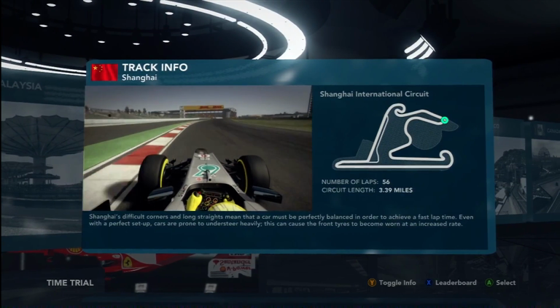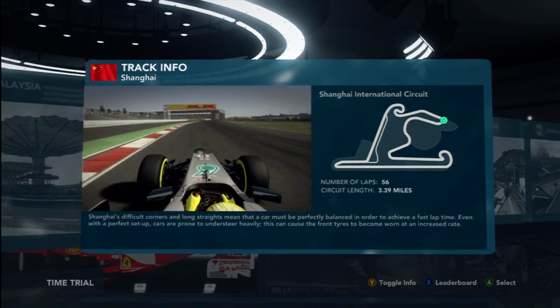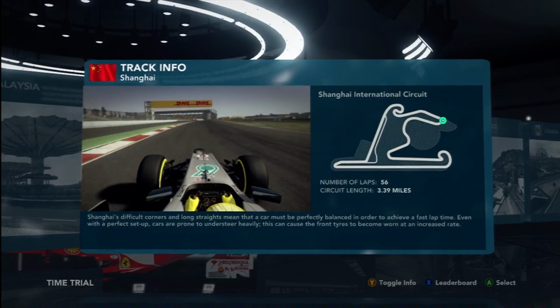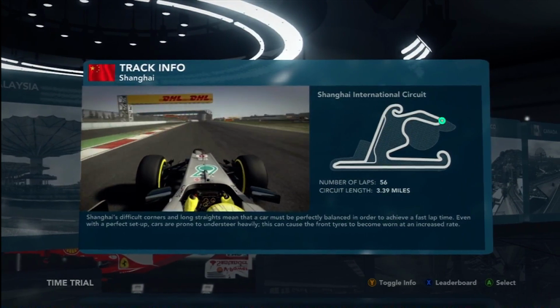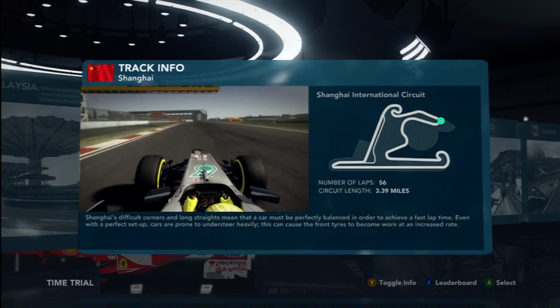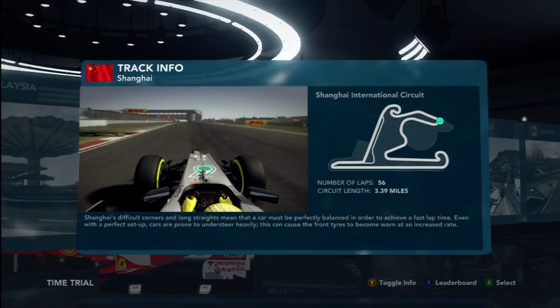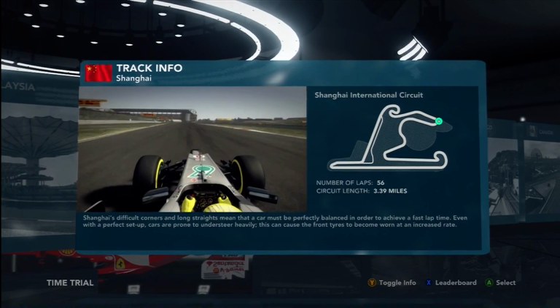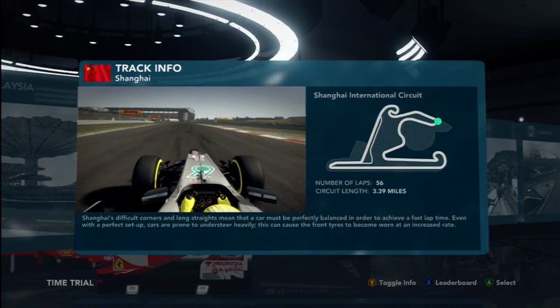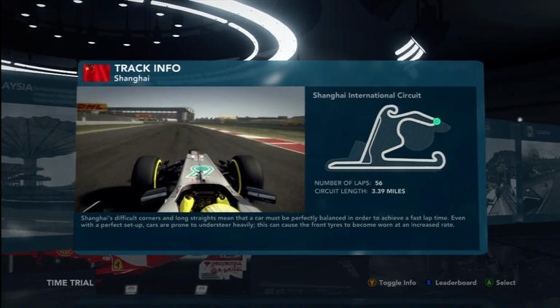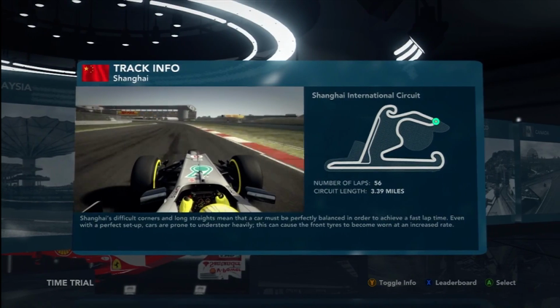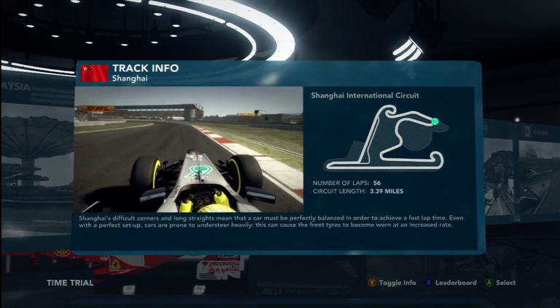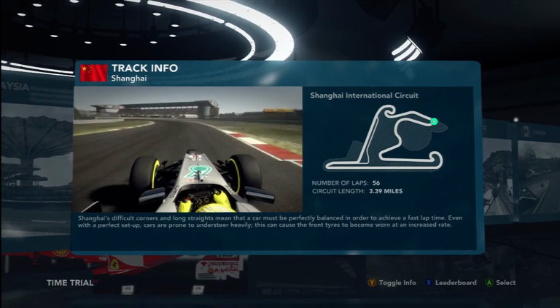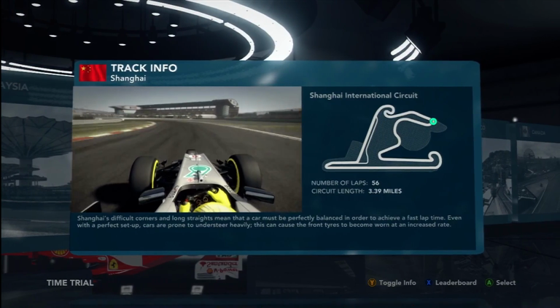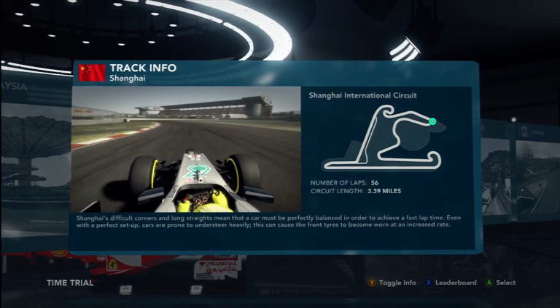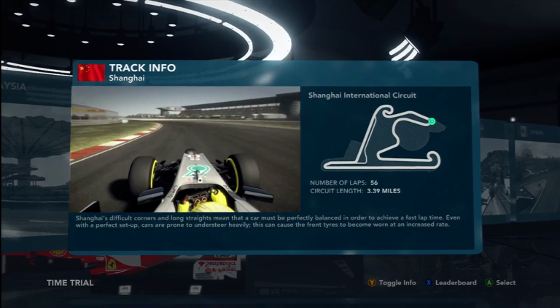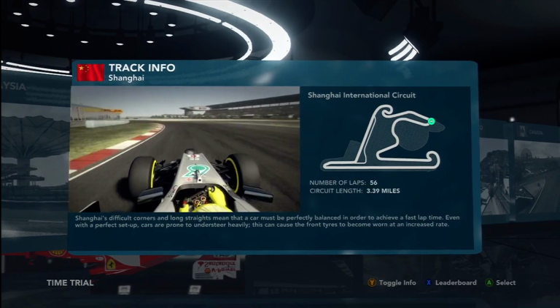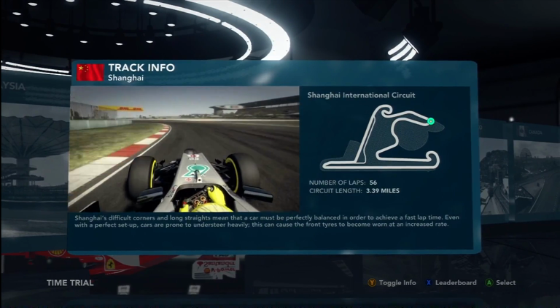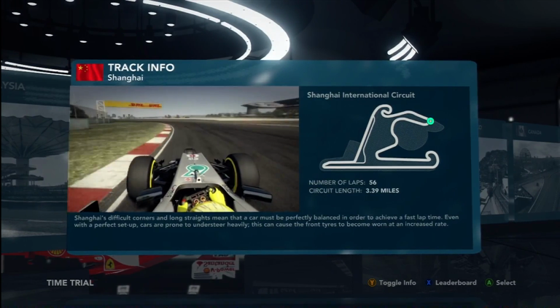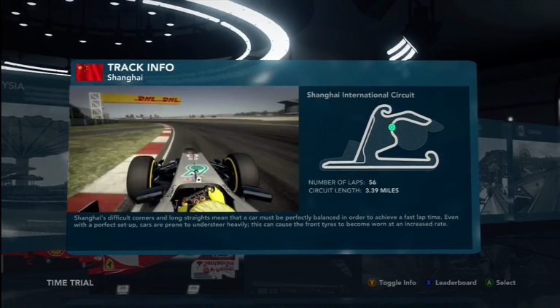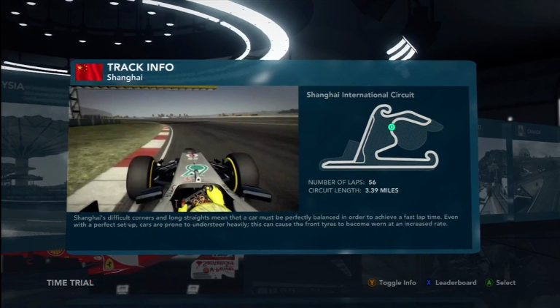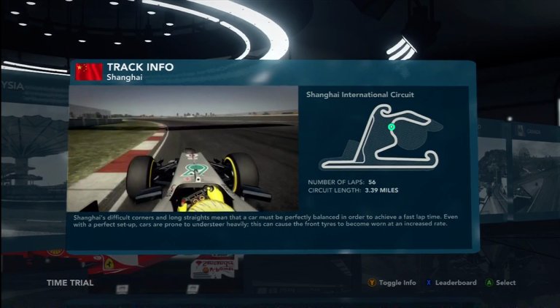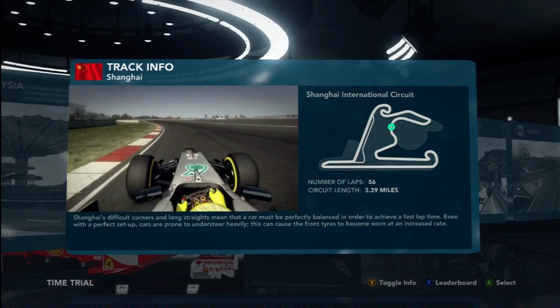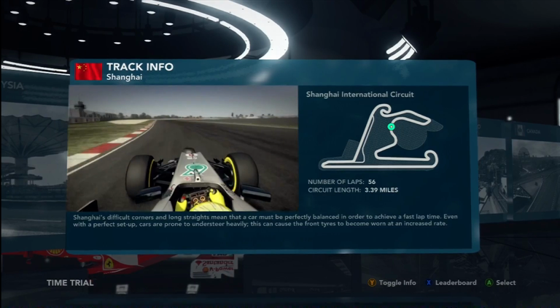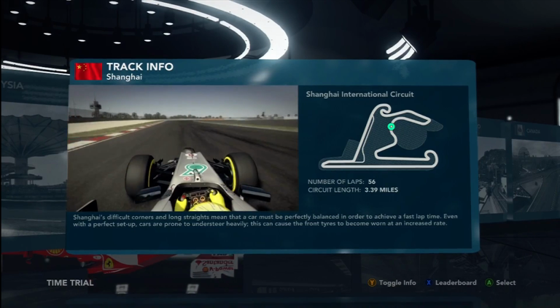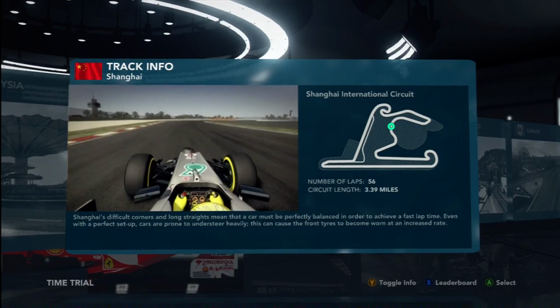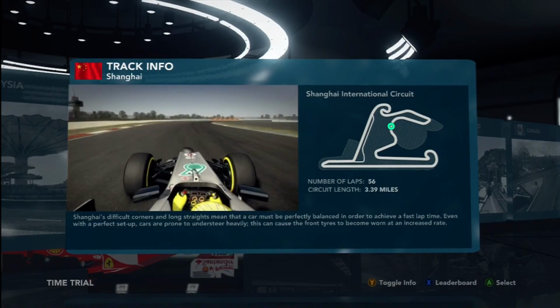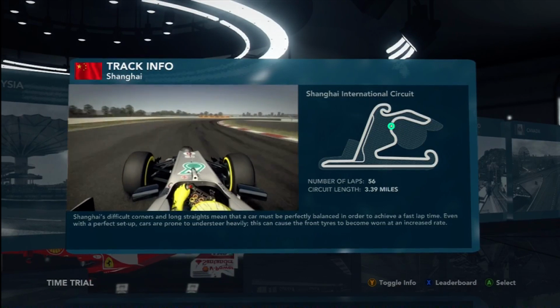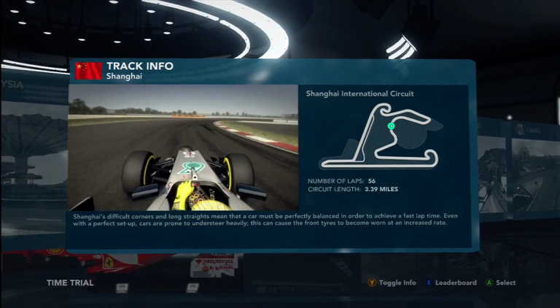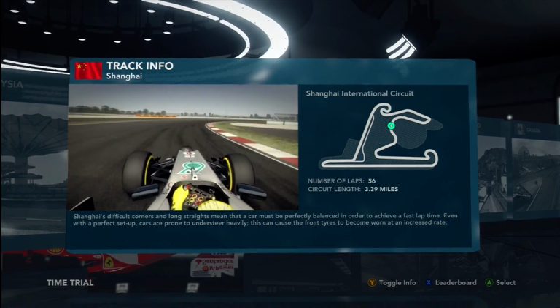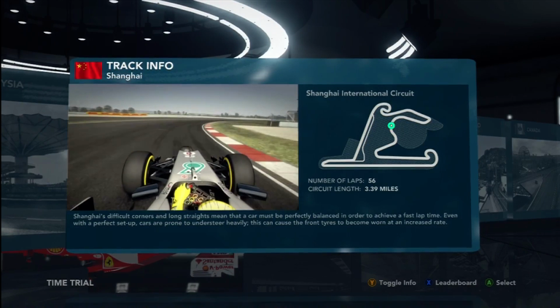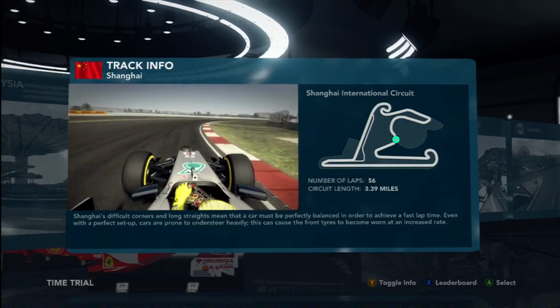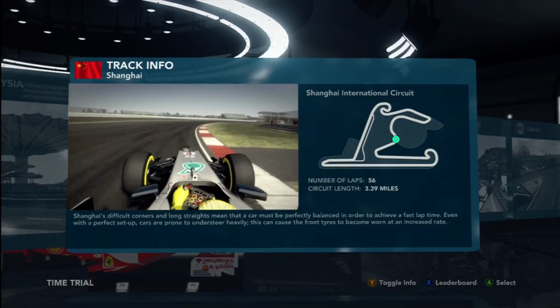Now in towards turn seven — a flat-out left-hander. Ease it back though, because the right-hander that follows tightens up right at the exit. You want to keep the car to the right-hand side here to open up turns nine and ten.